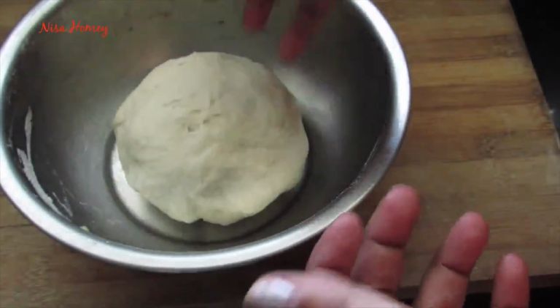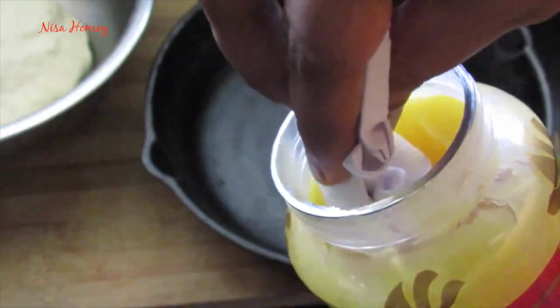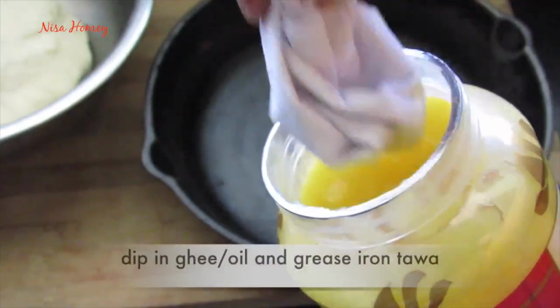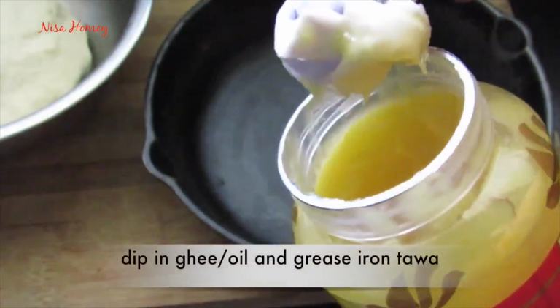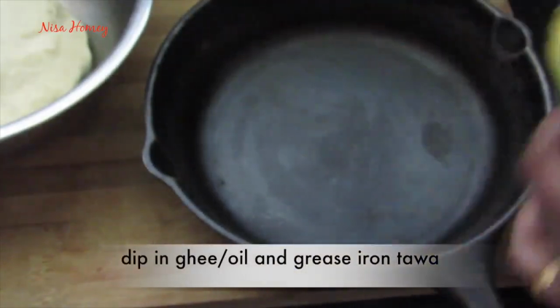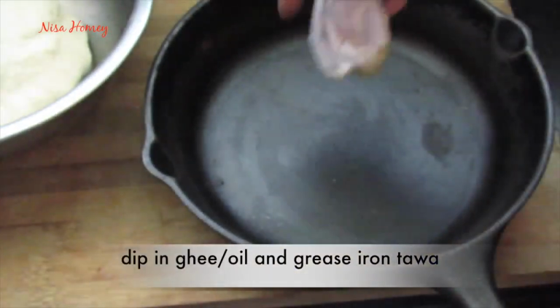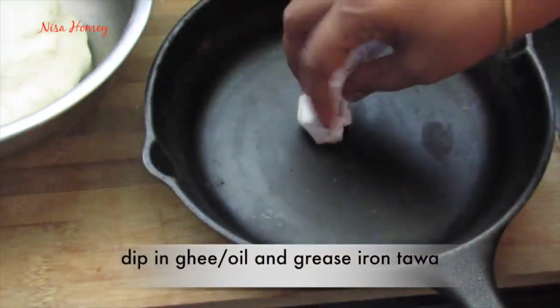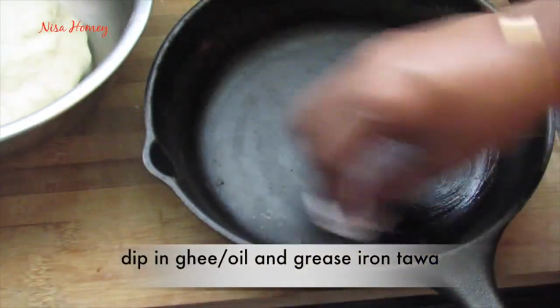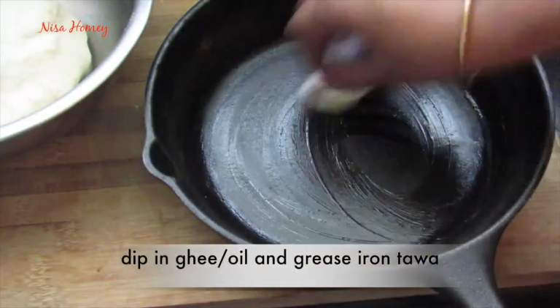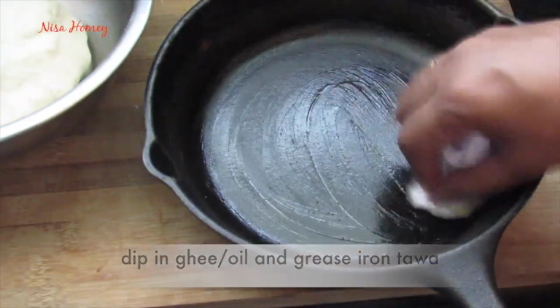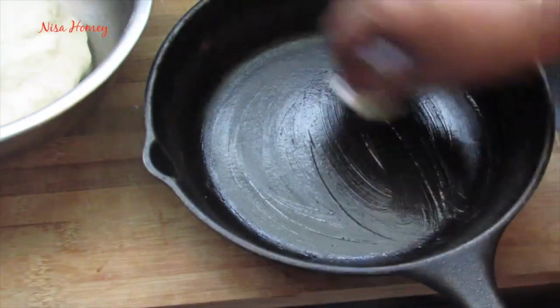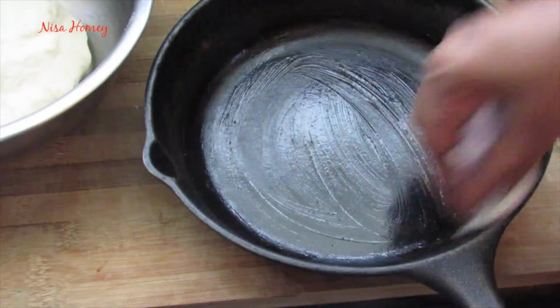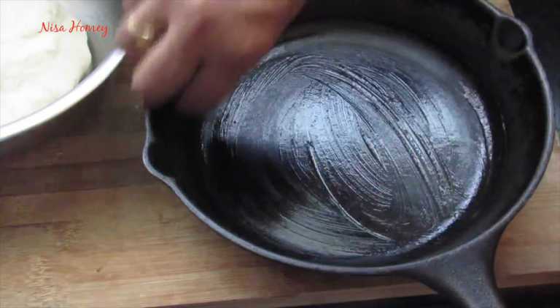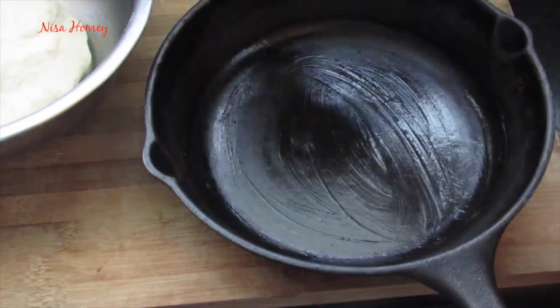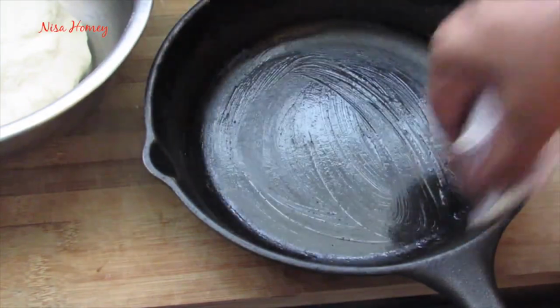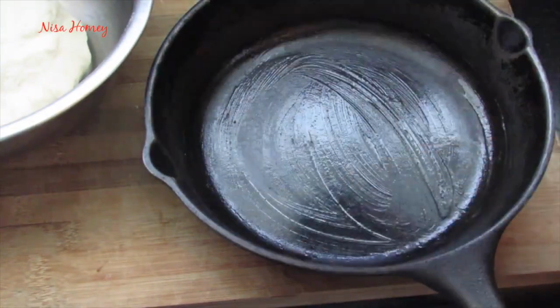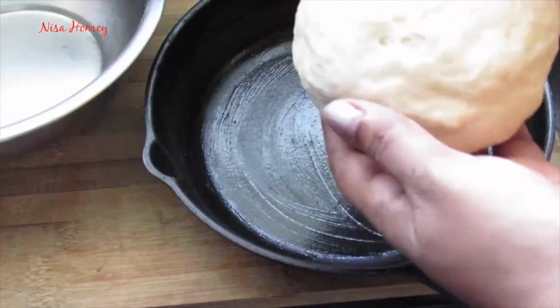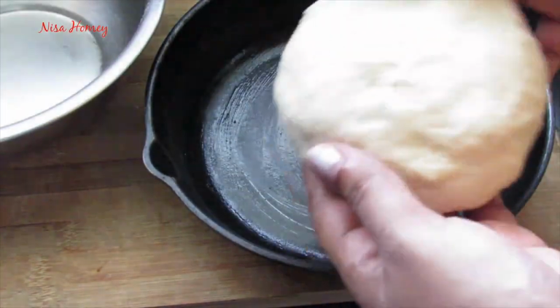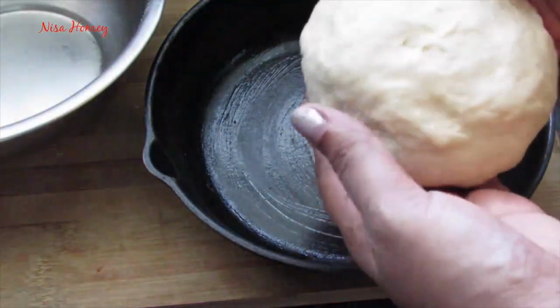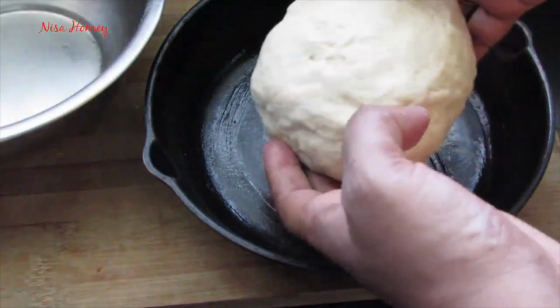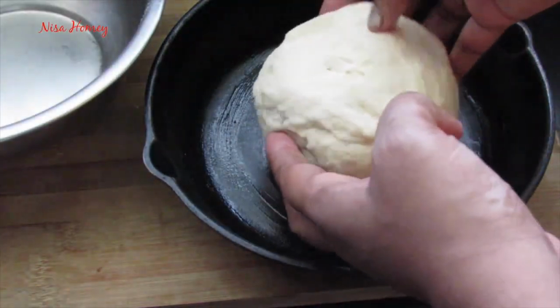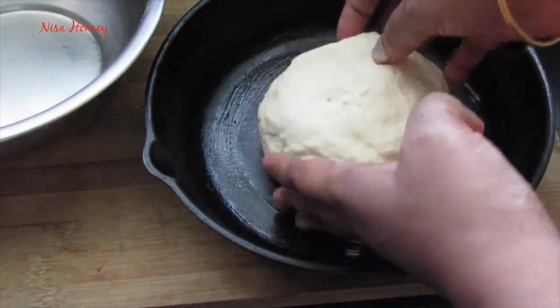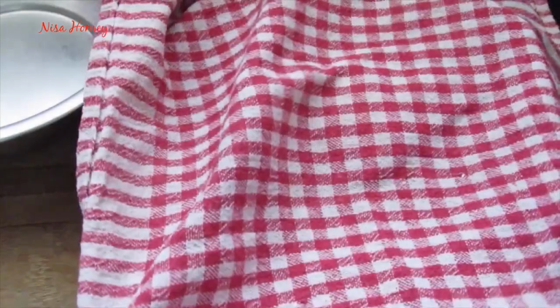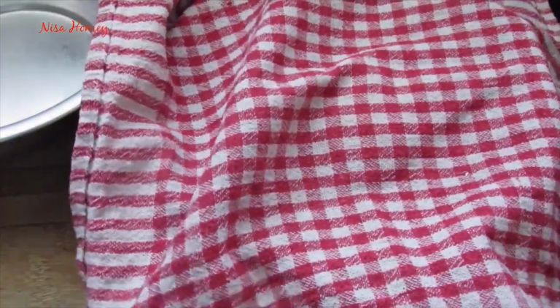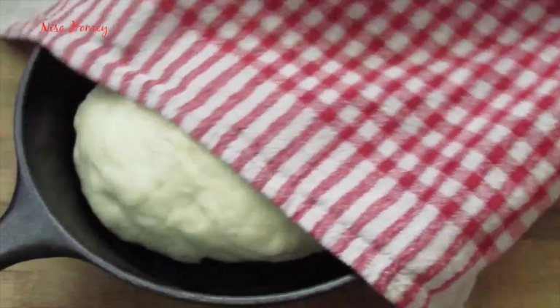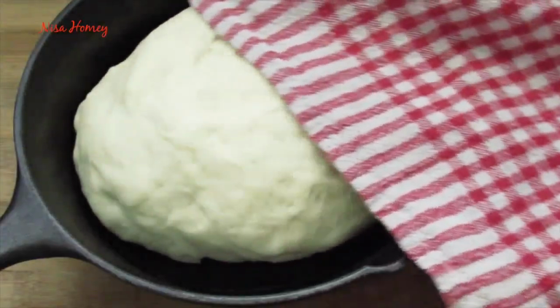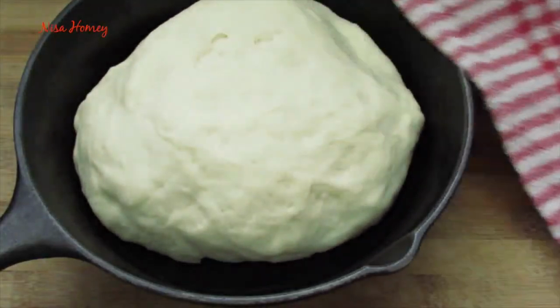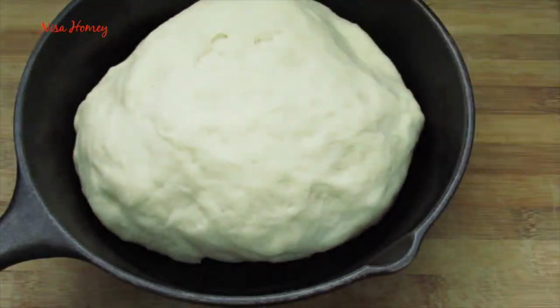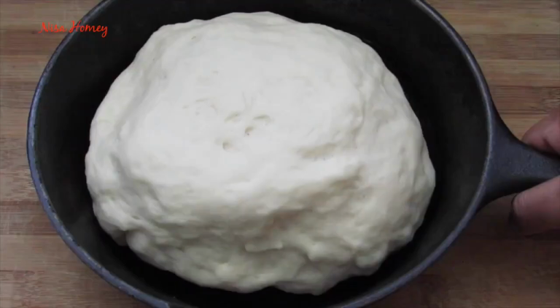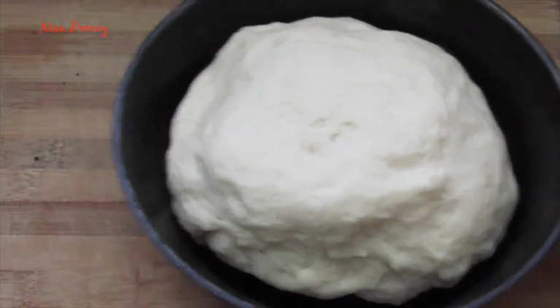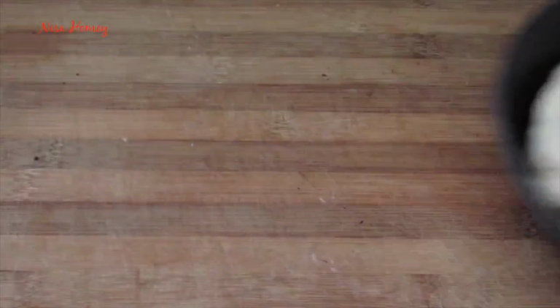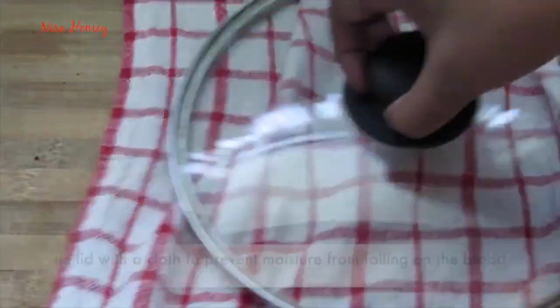Grease a cast iron skillet or a tawa with ghee or any oil and place the prepared dough on it. Now cover it with a cloth and keep it for 15 to 20 minutes, or until the dough has risen.